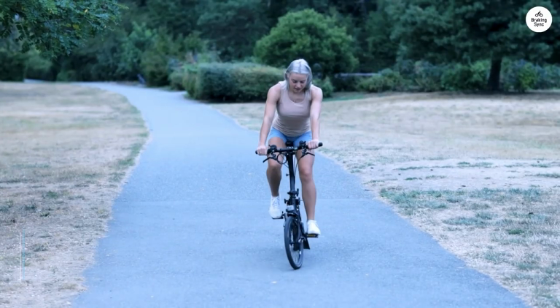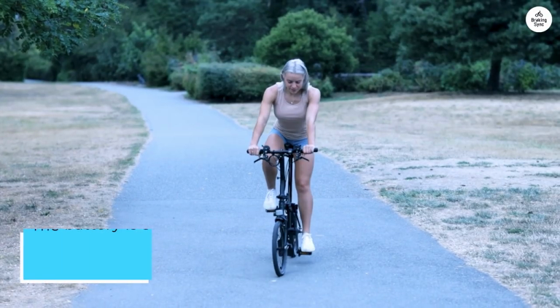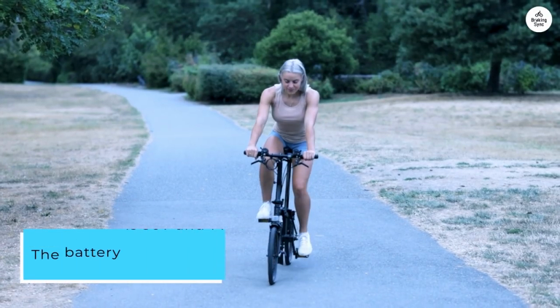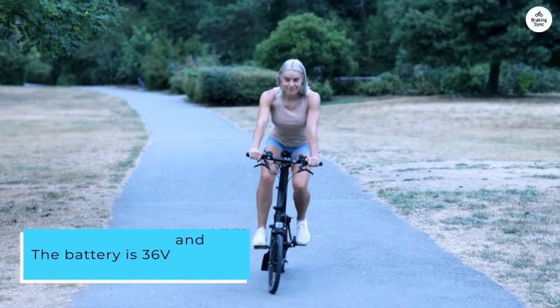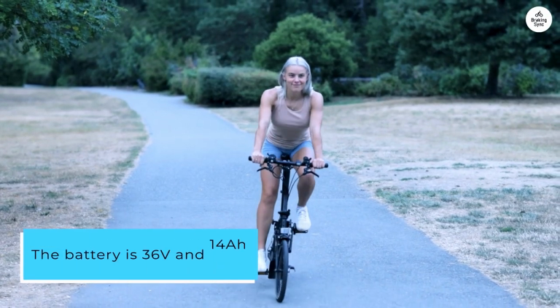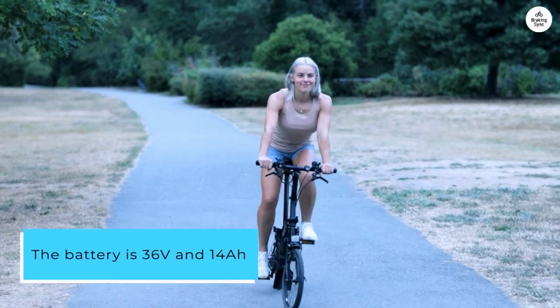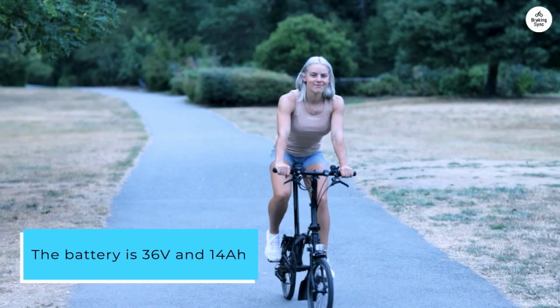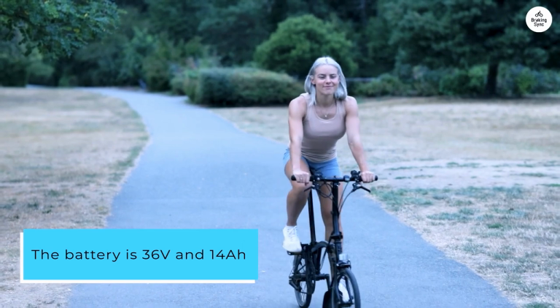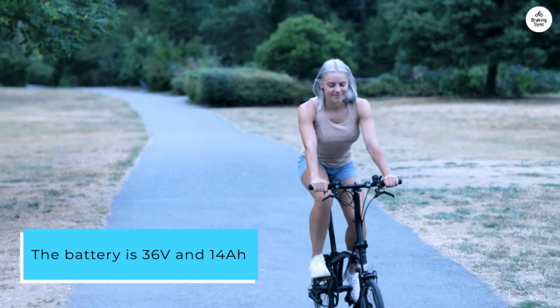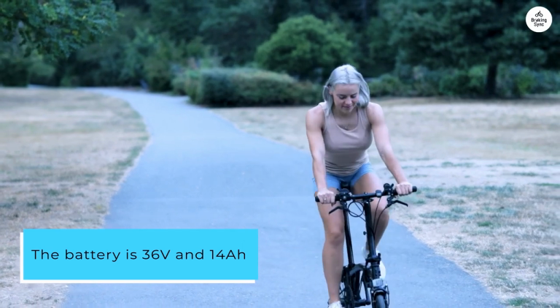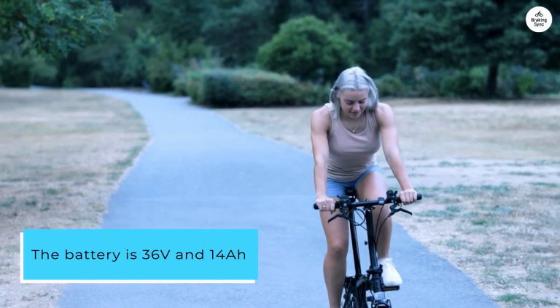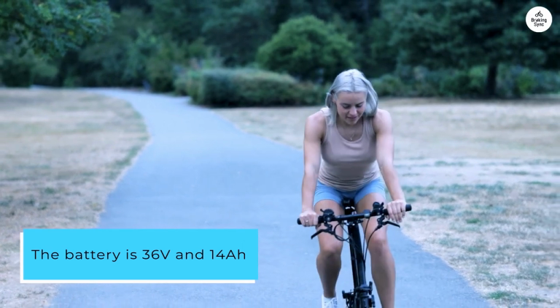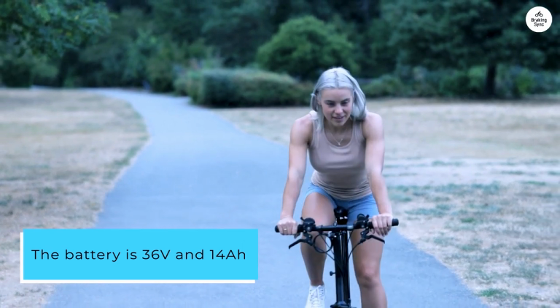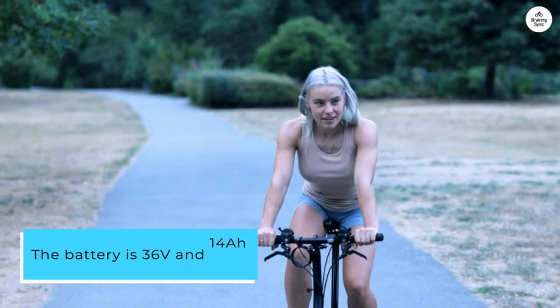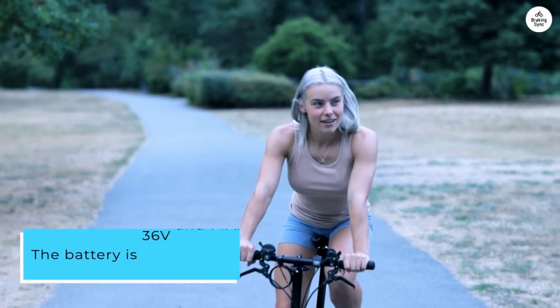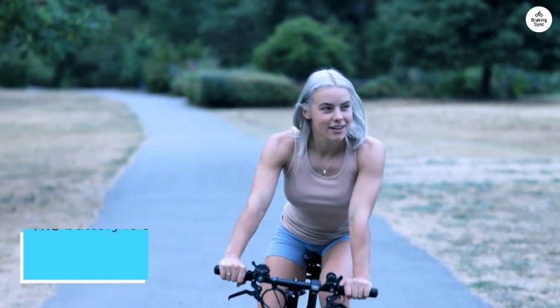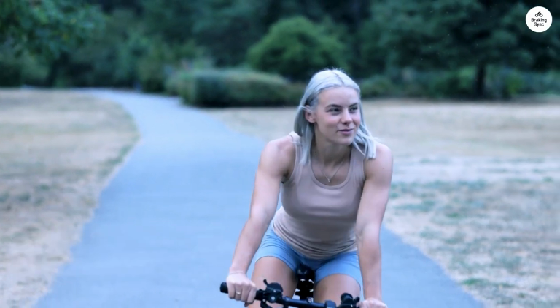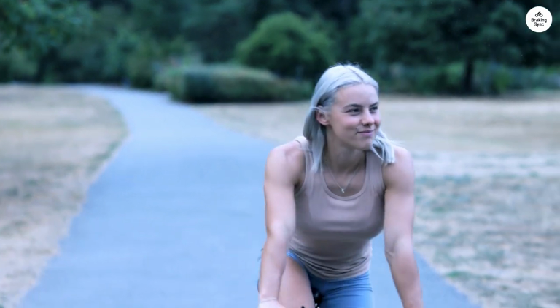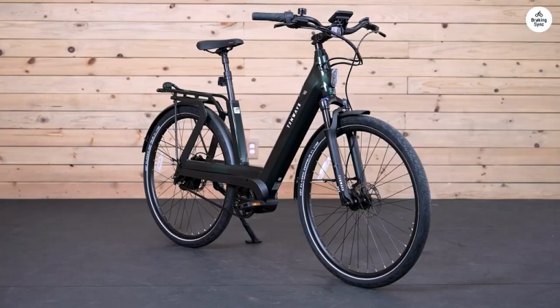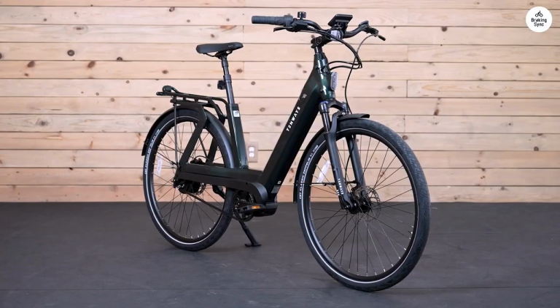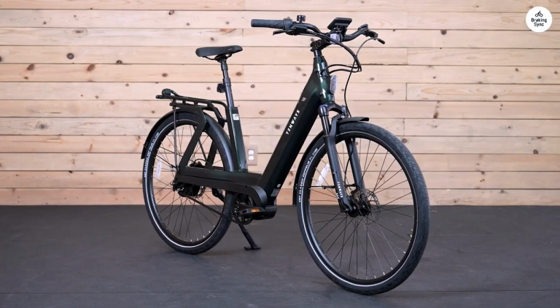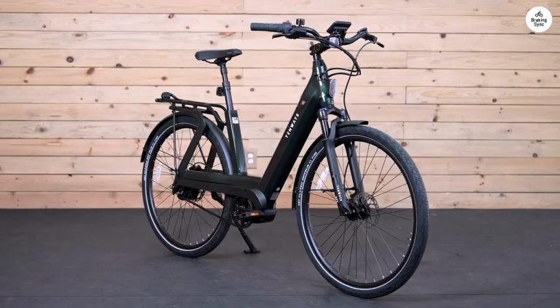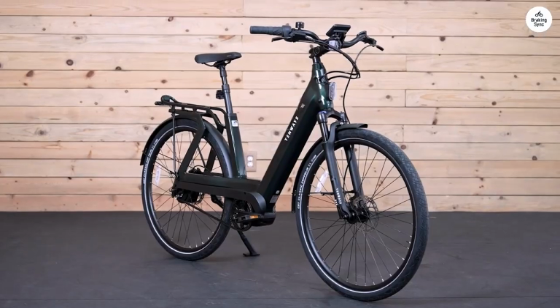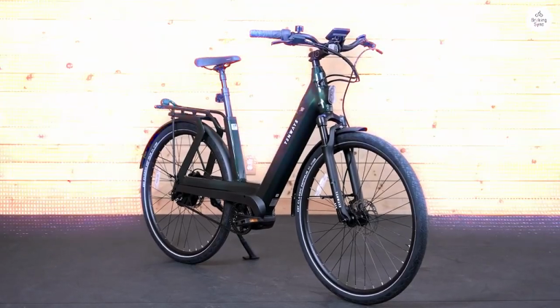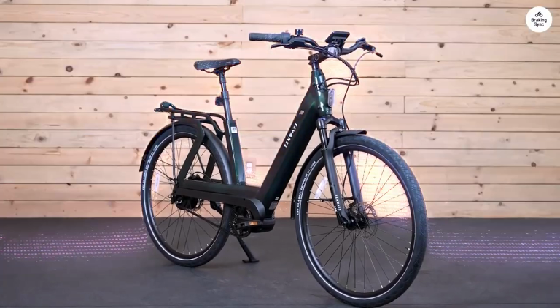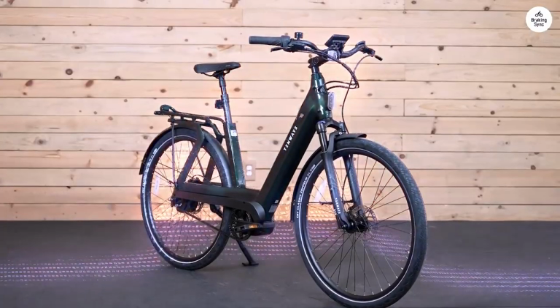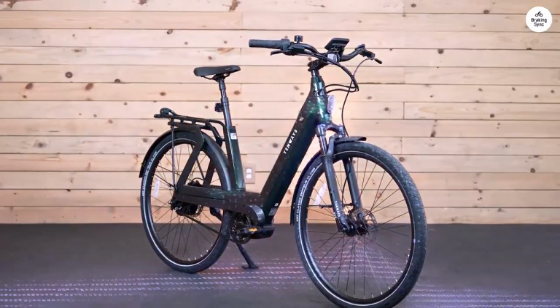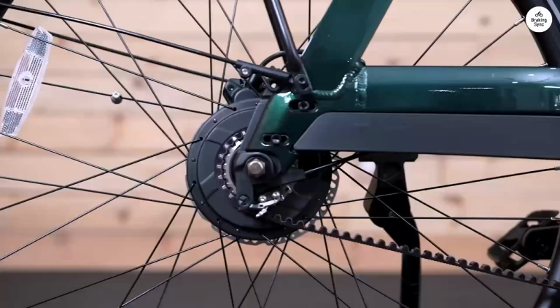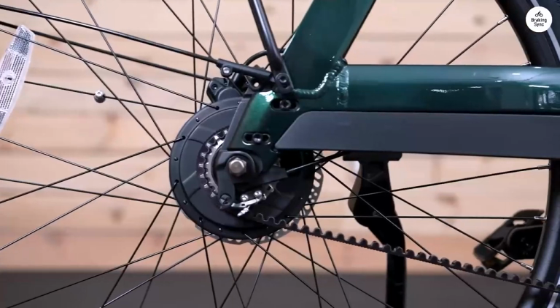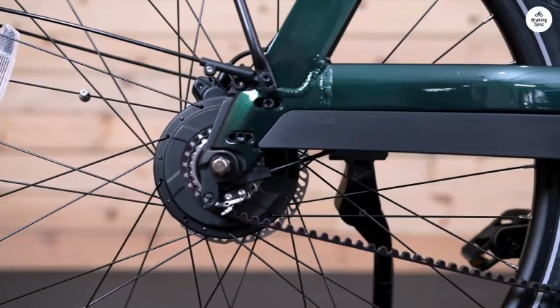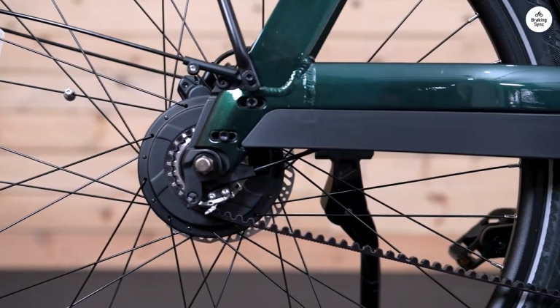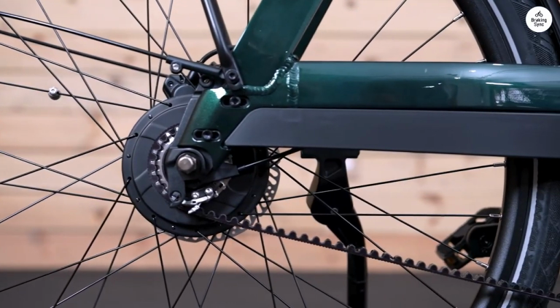The battery is 36 volts and 14 amp hours. It gives a range of up to 100 kilometers on a full charge. The battery is built into the bike, which looks great and practical.